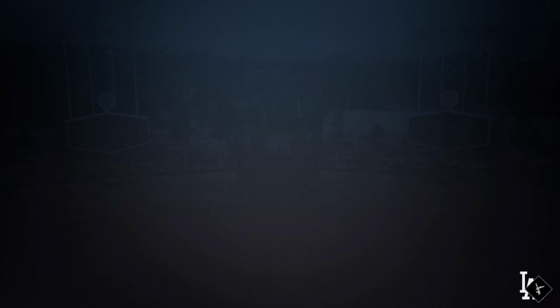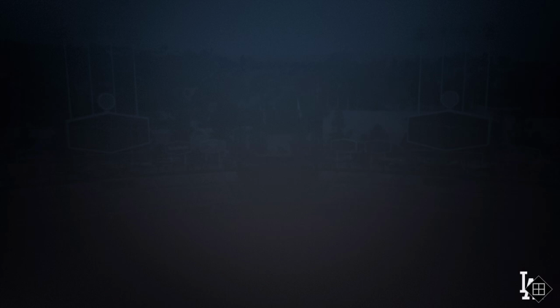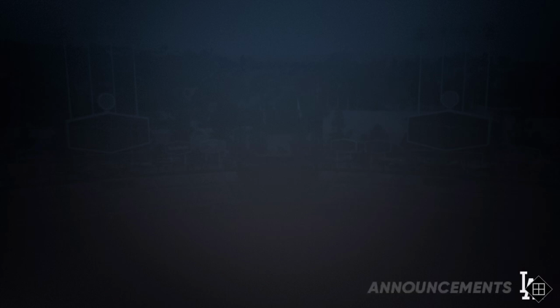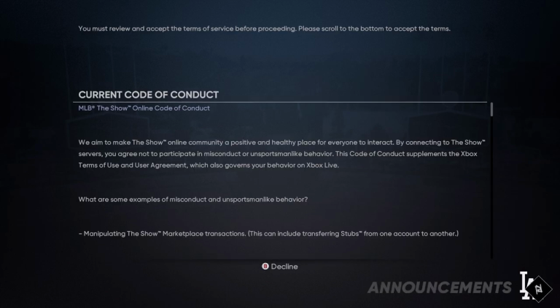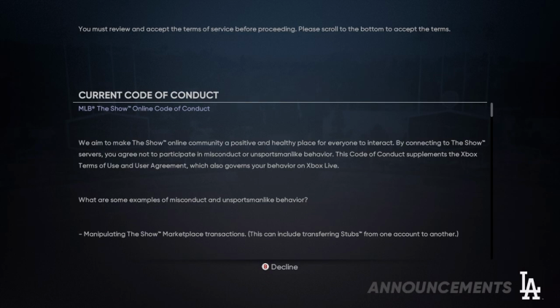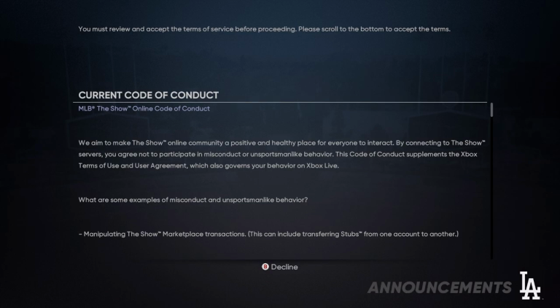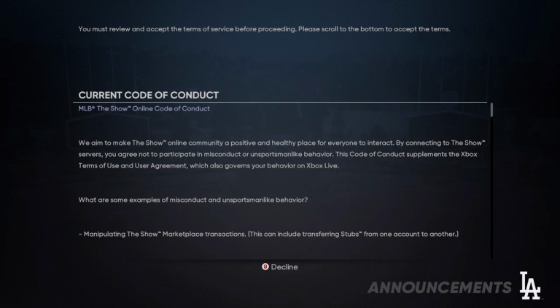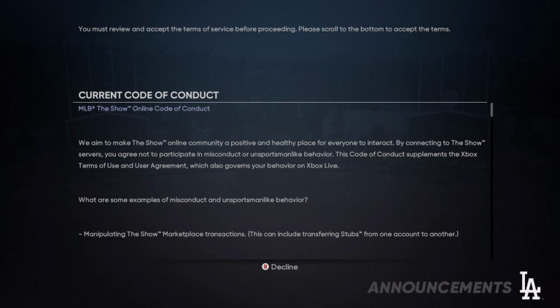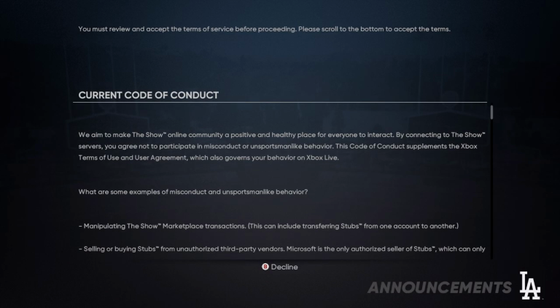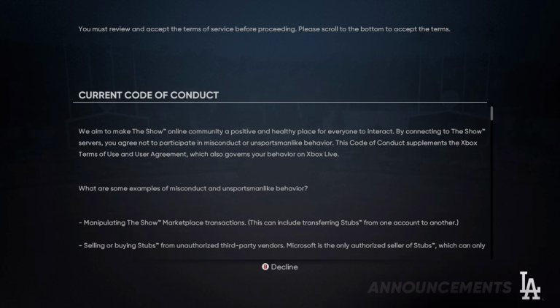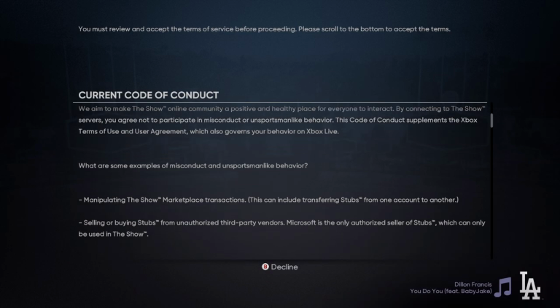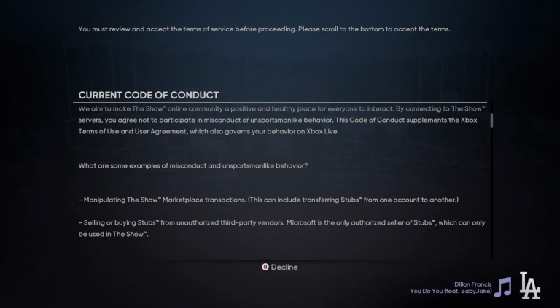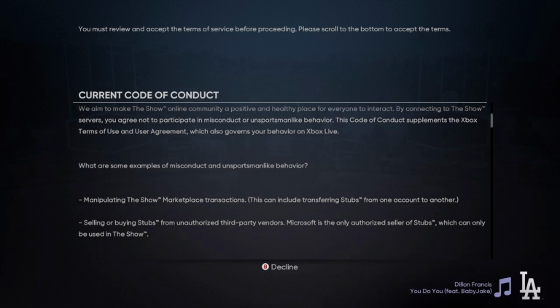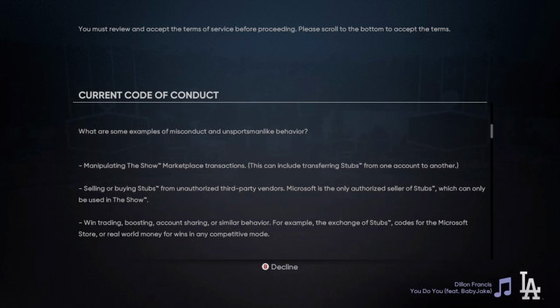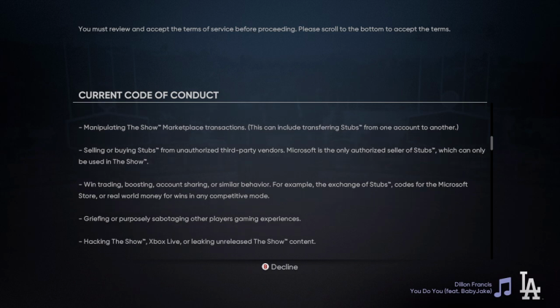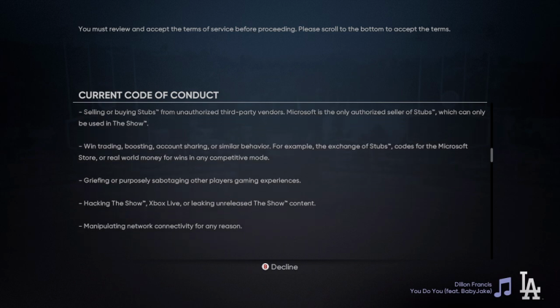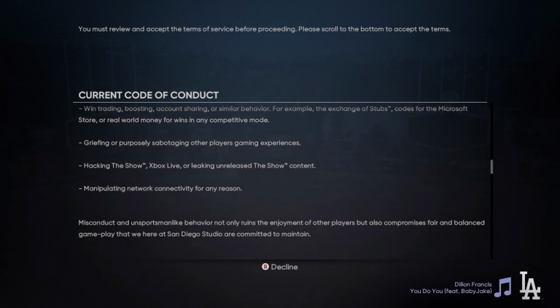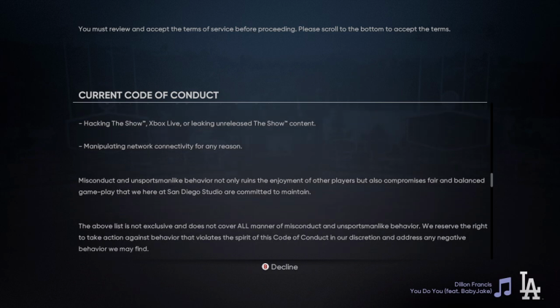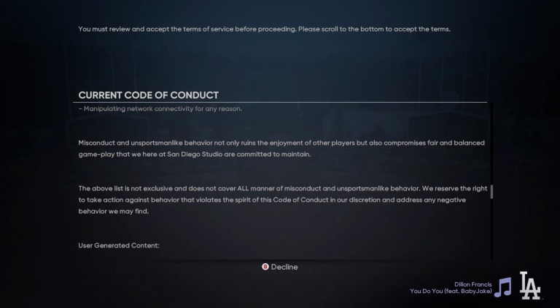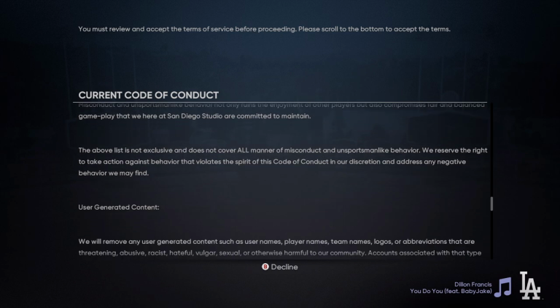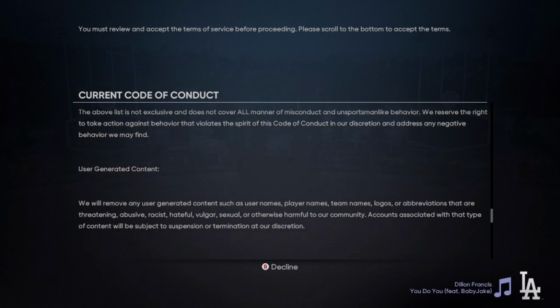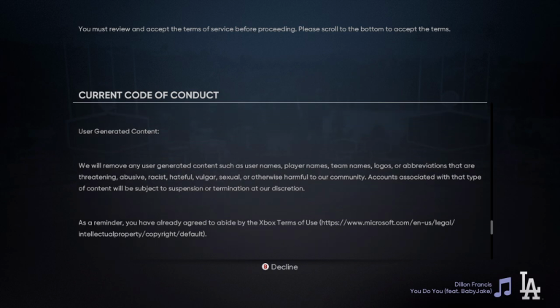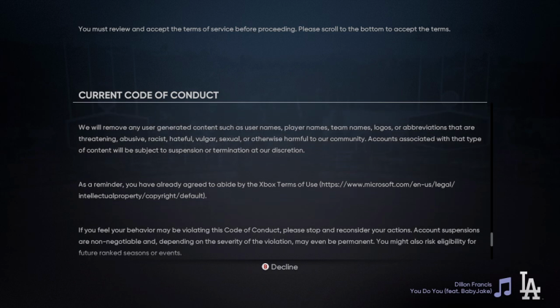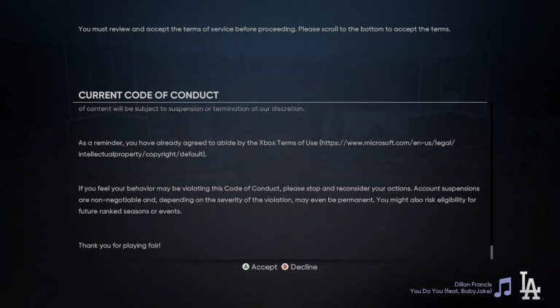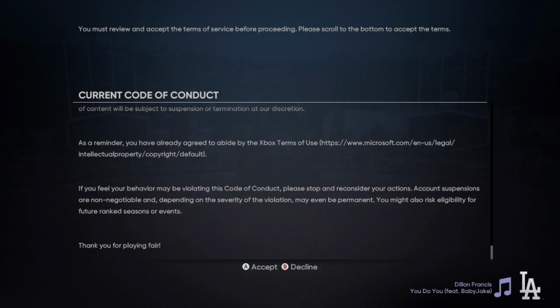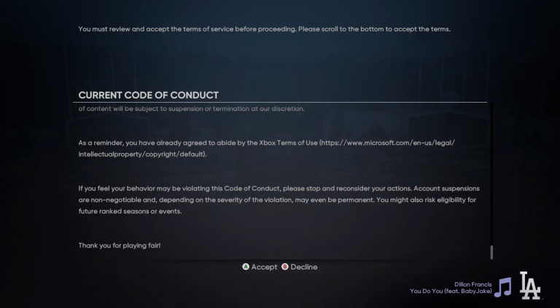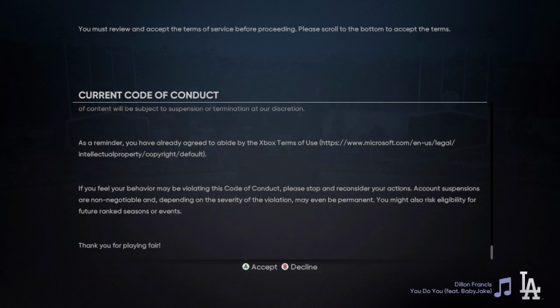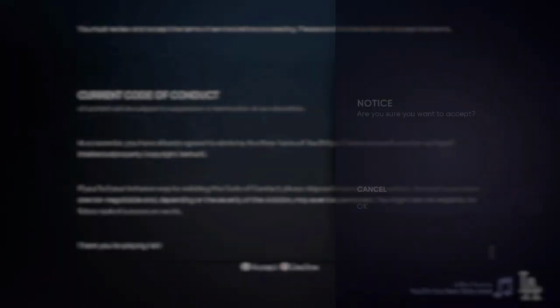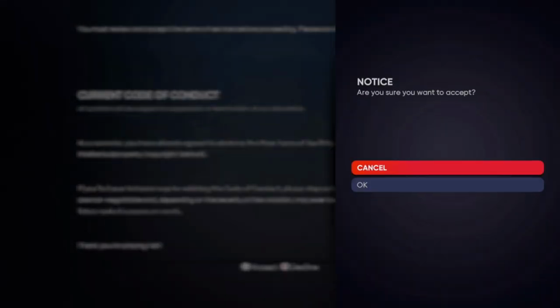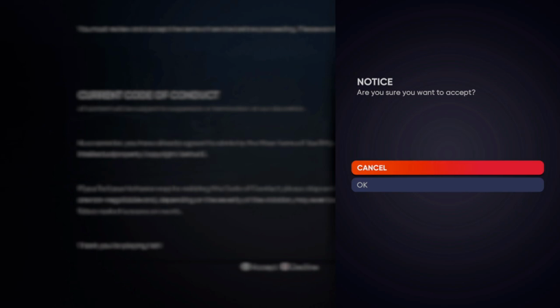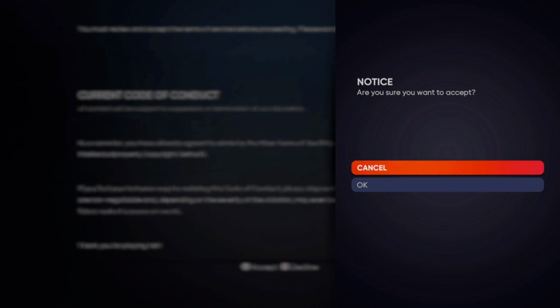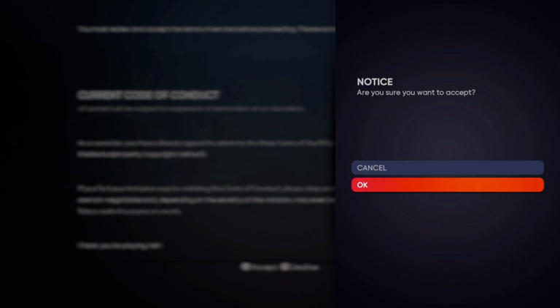Like I said, this should take us just about five minutes or less. Let's go ahead and scroll to the bottom of the Code of Conduct, and then you'll be able to press A to accept that and then choose OK.